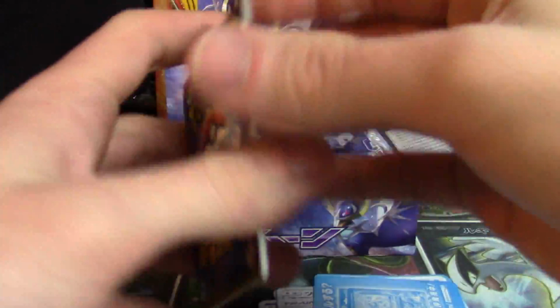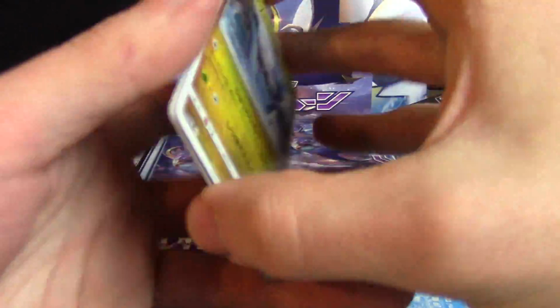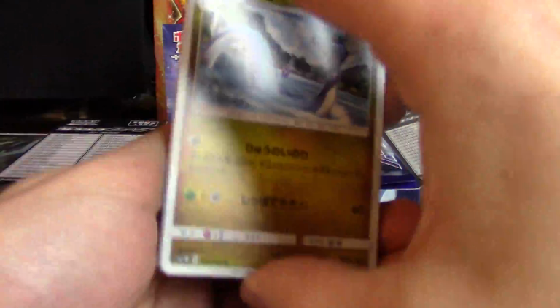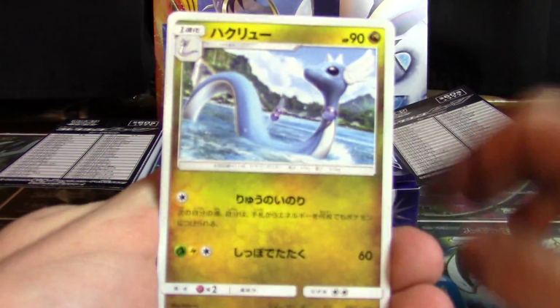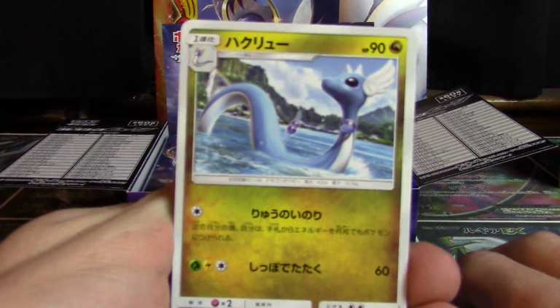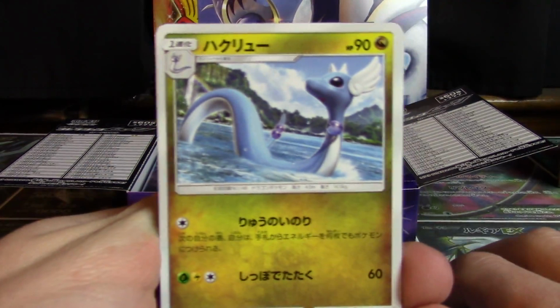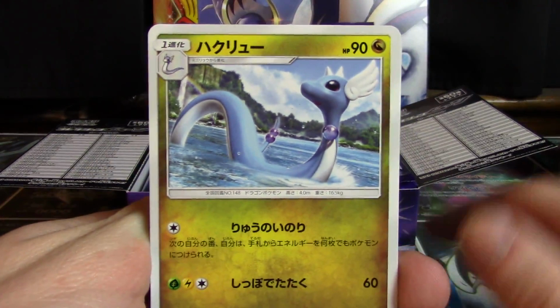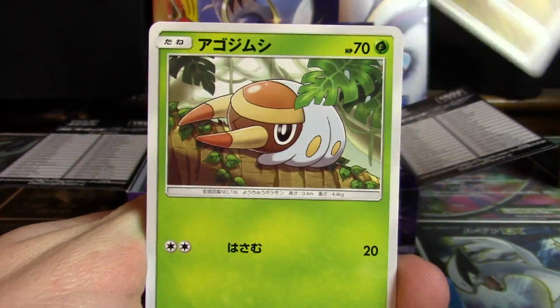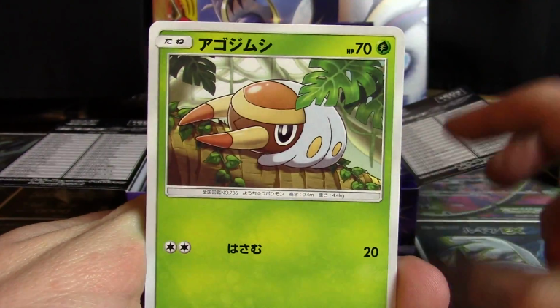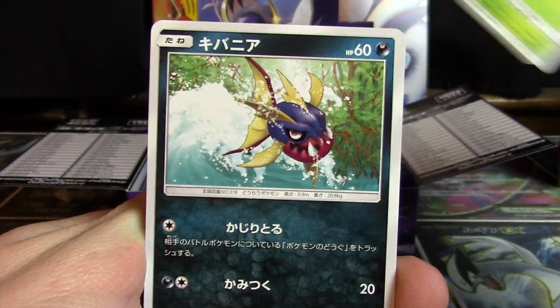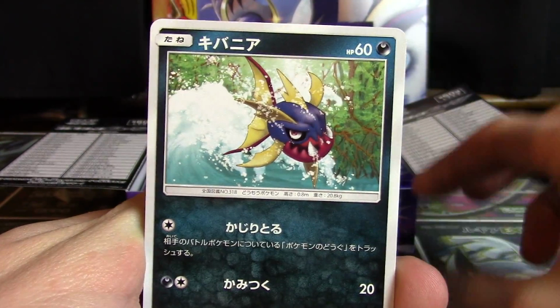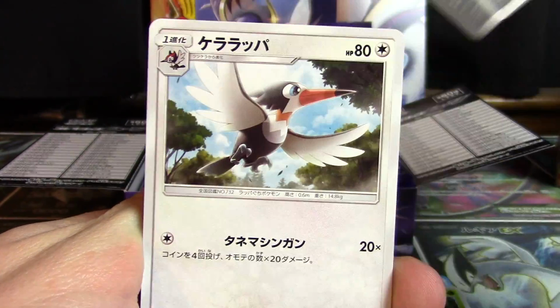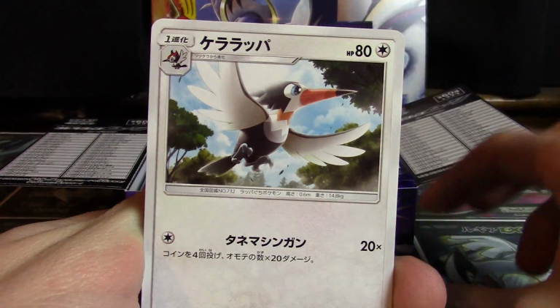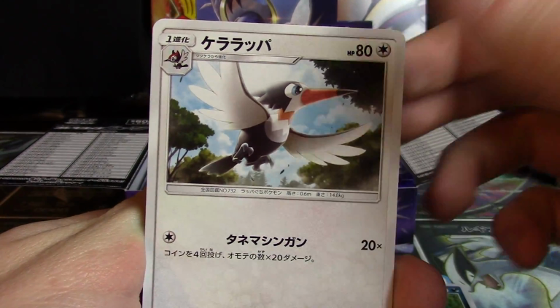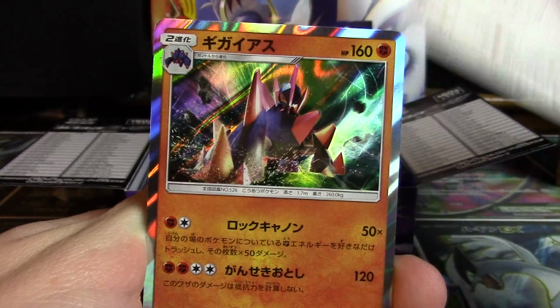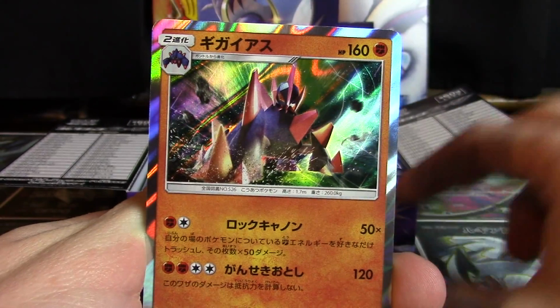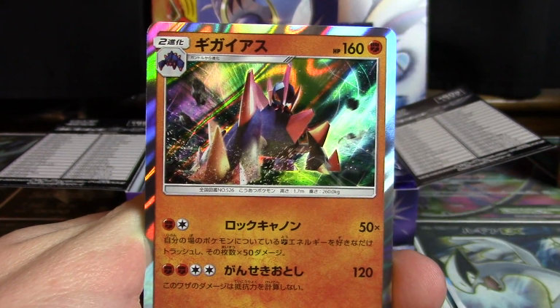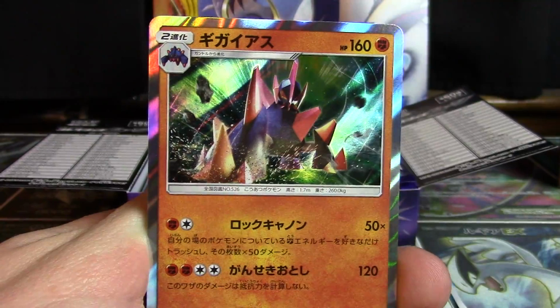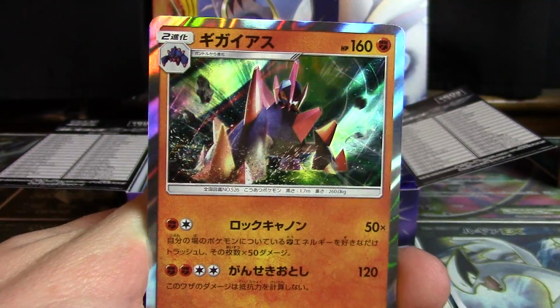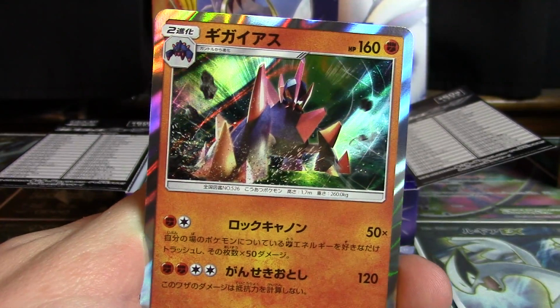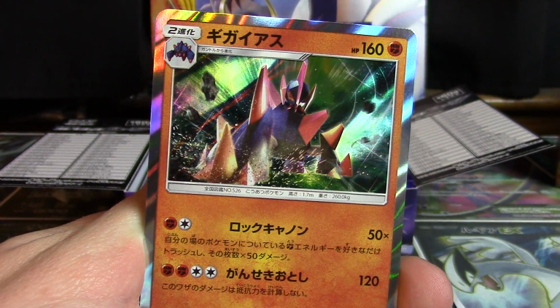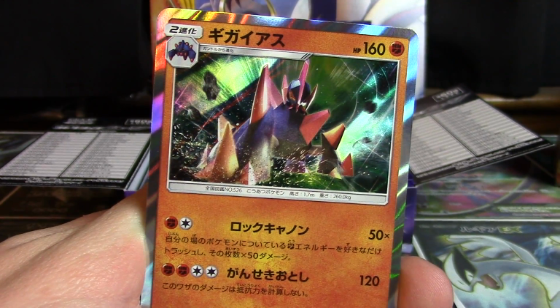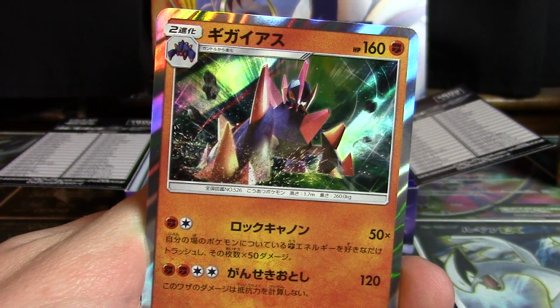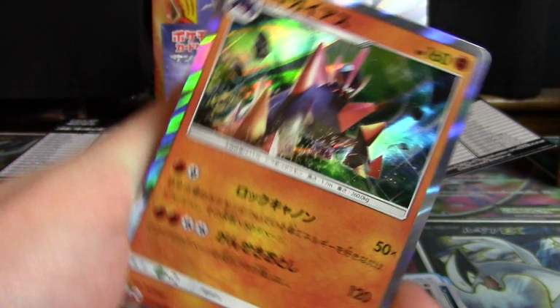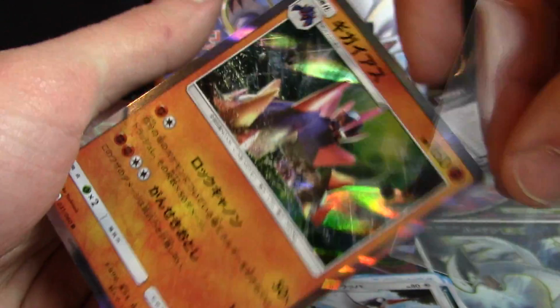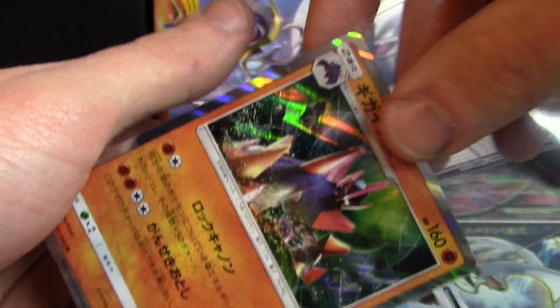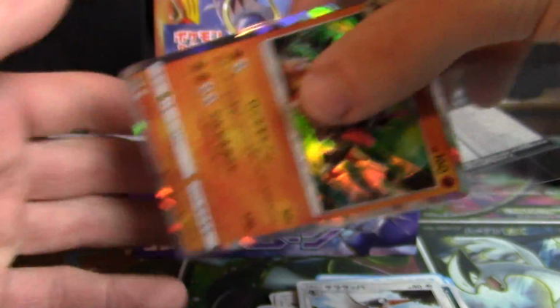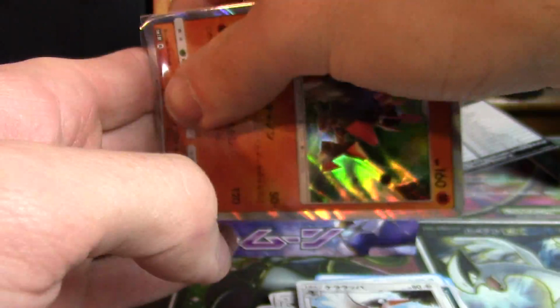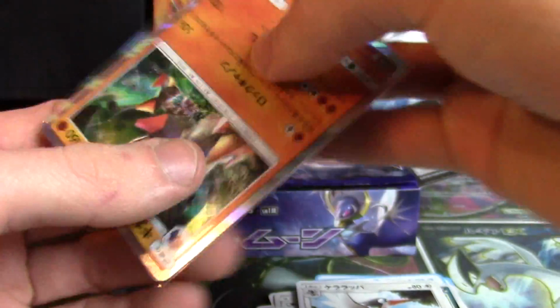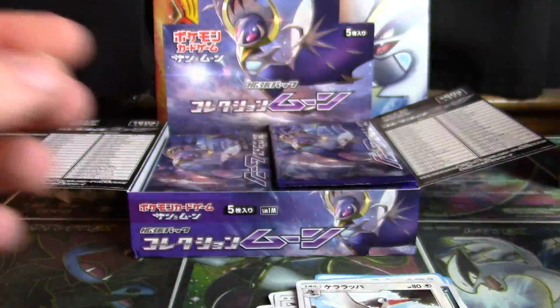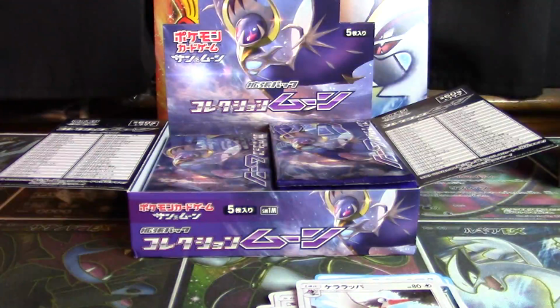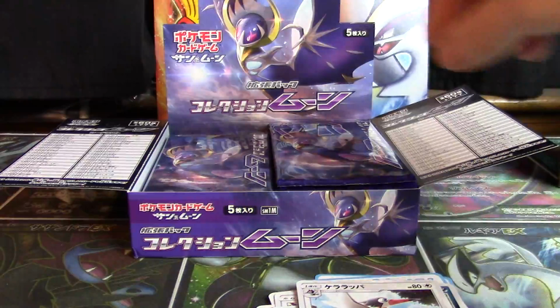Those blue leaflets are throwing me off. We've got Dragonair, Grubbin, a Carvanha, a Trumbeak, and a Gigalith. Love the choice of the green in the background for this card.